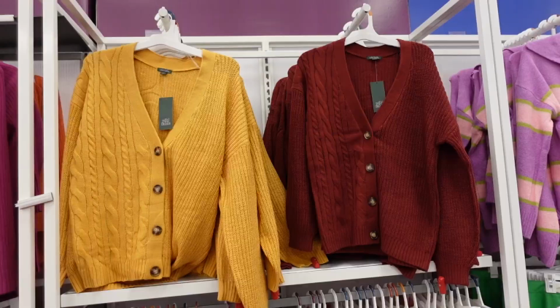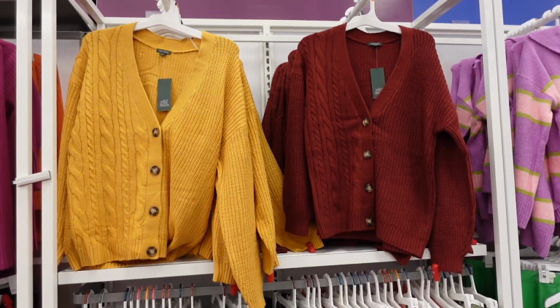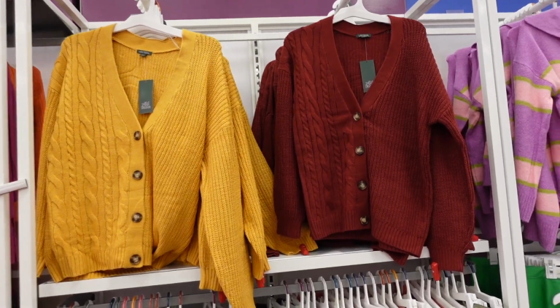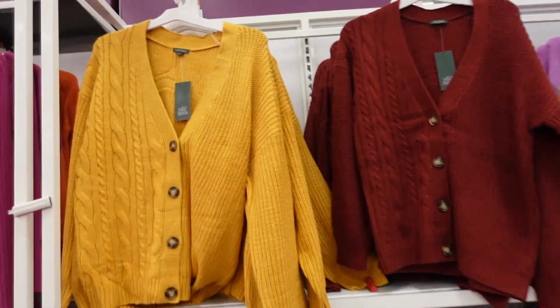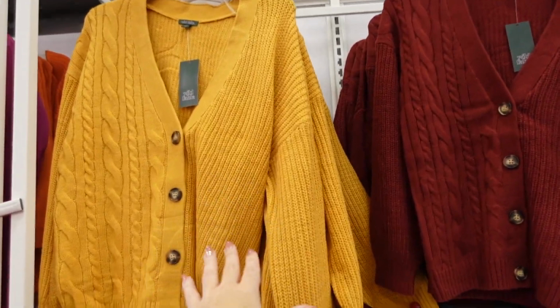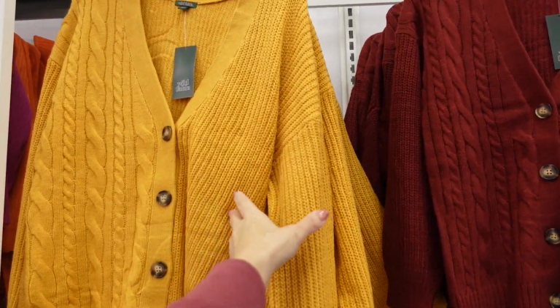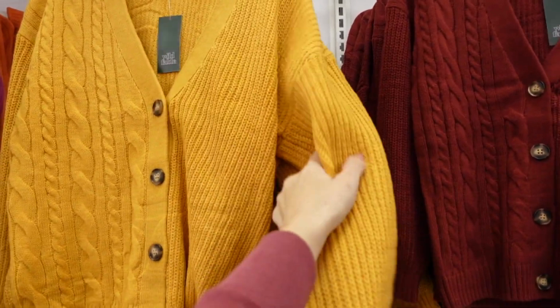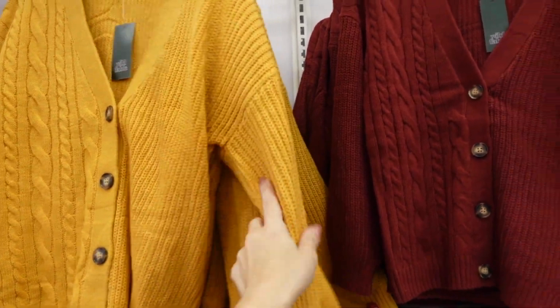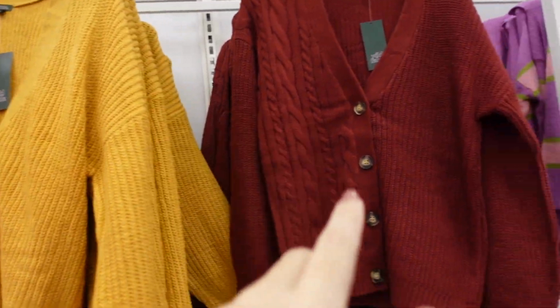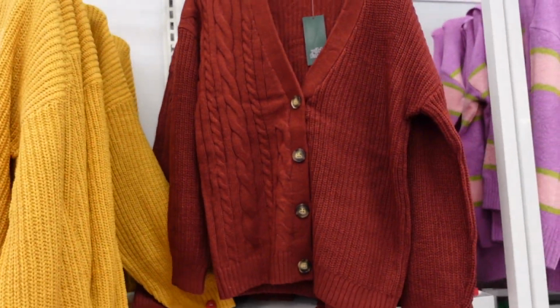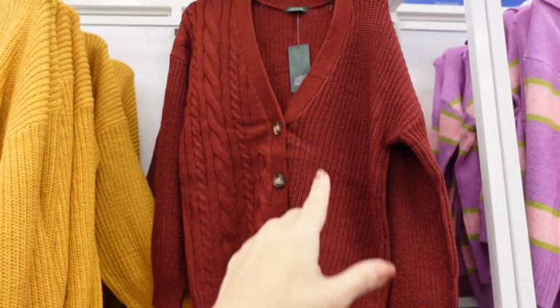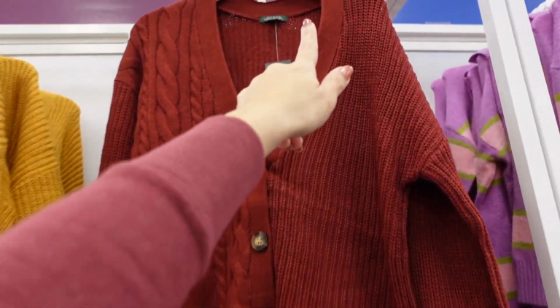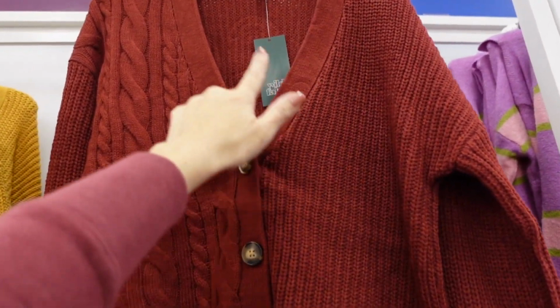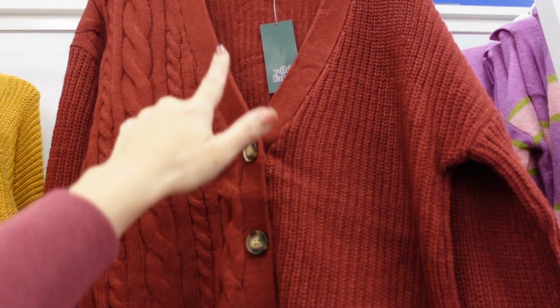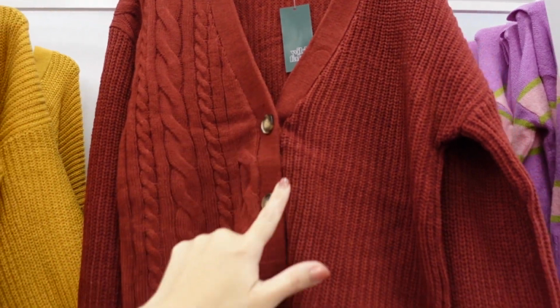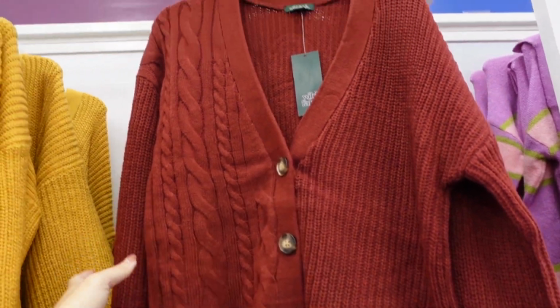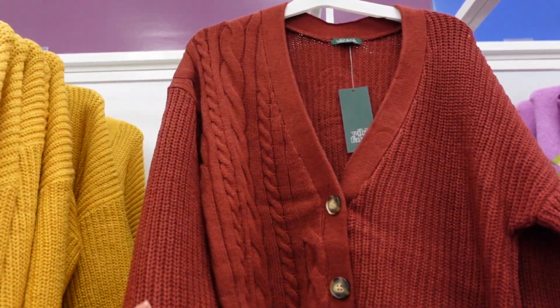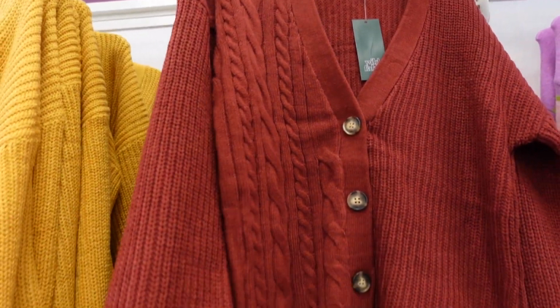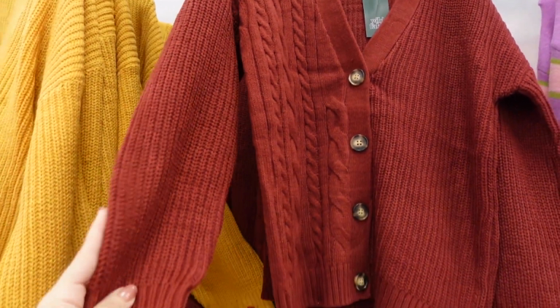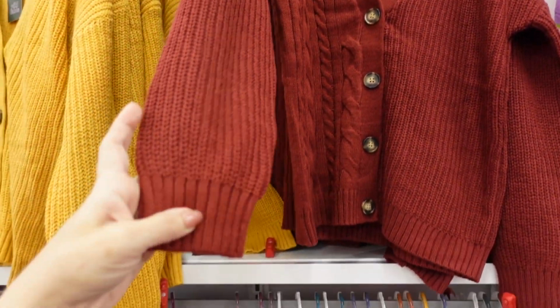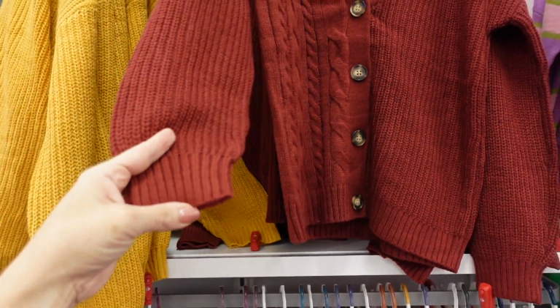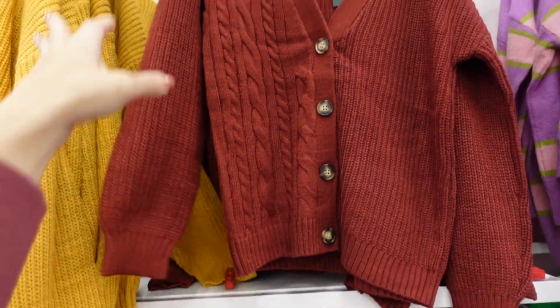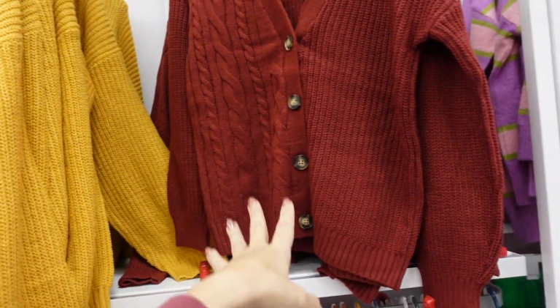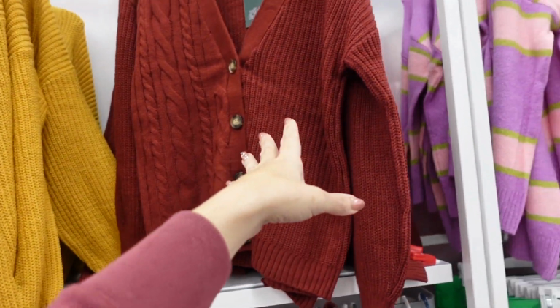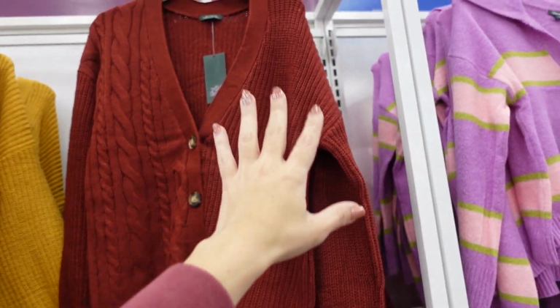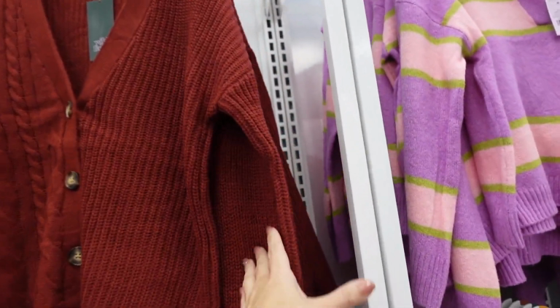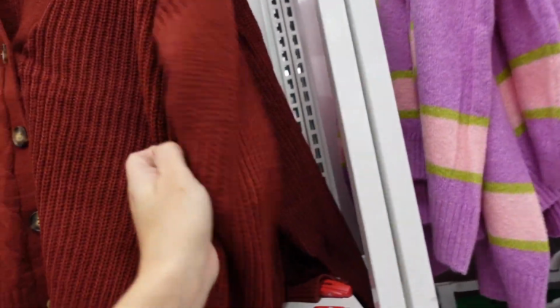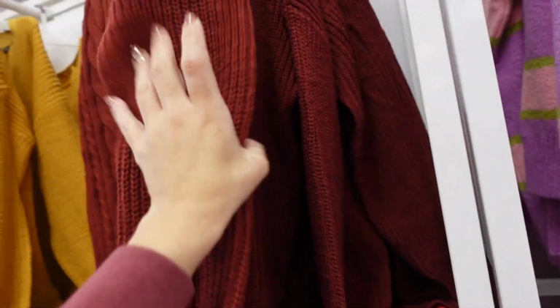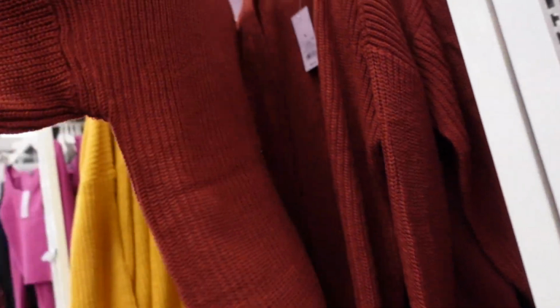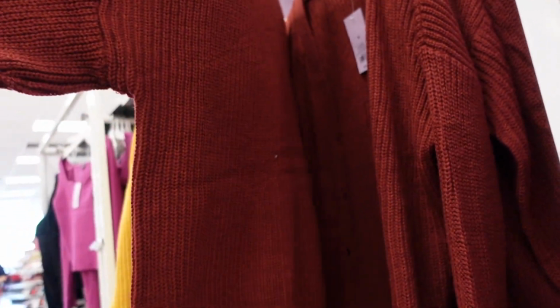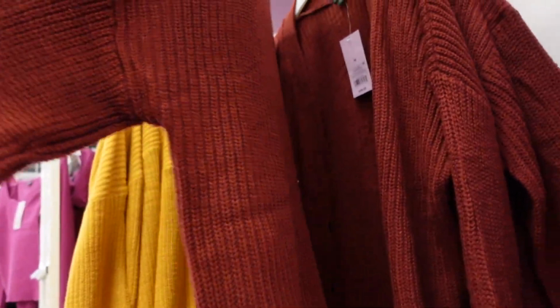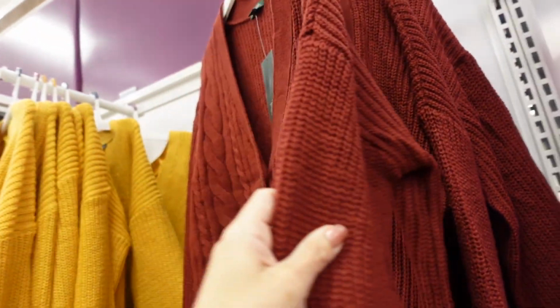Seeing a new color in this cardigan from Wild Fable — now I'm seeing it in burgundy. It has that ribbing around the neckline, tortoise buttons, drop sleeve, ribbed wrist, cable knit on one side, and ribbed on the other. The whole back is ribbed. They're $28.